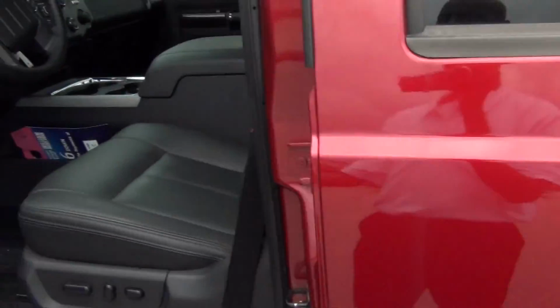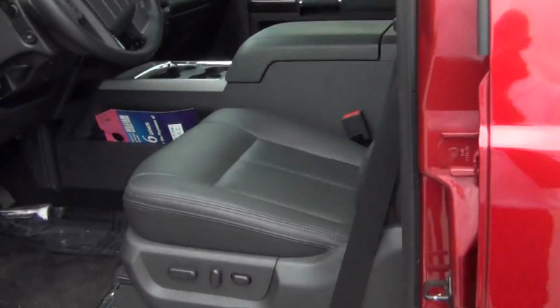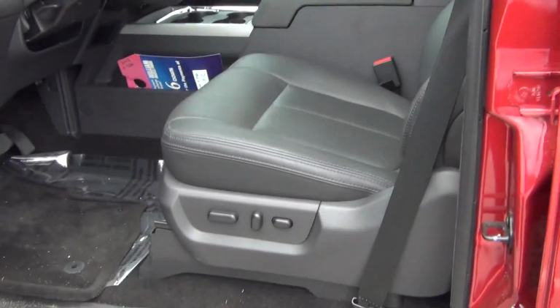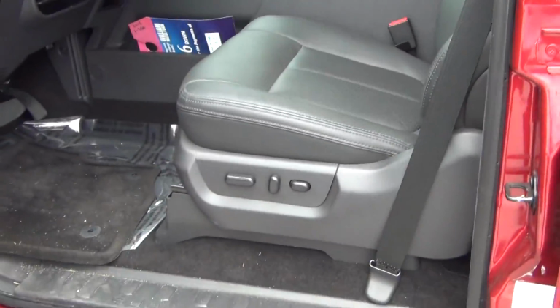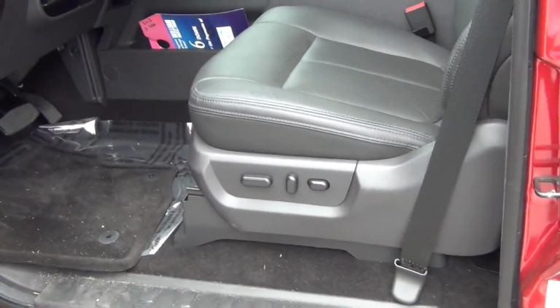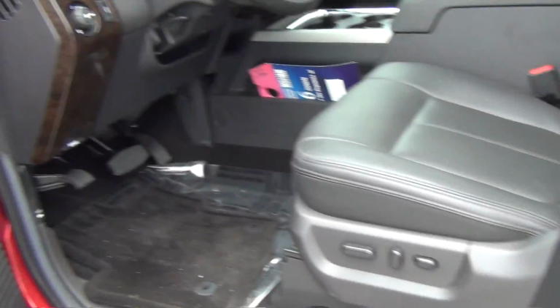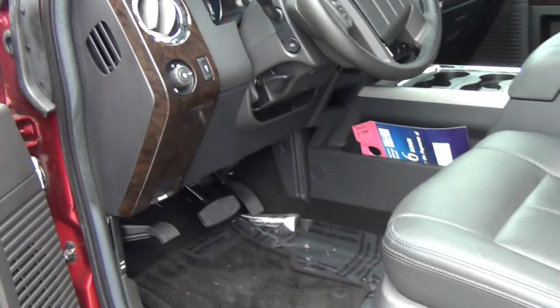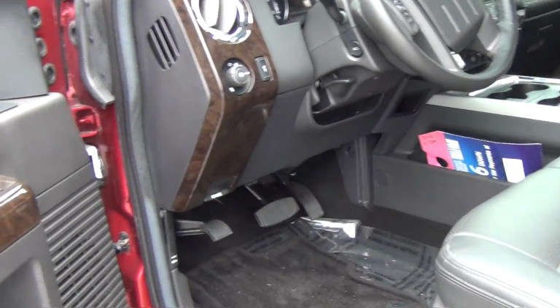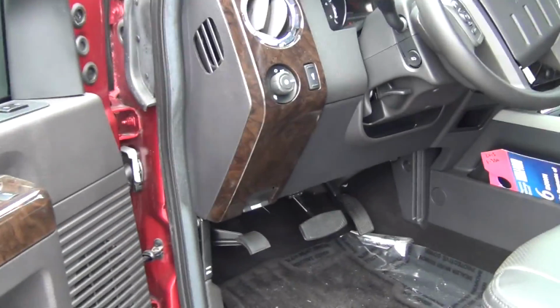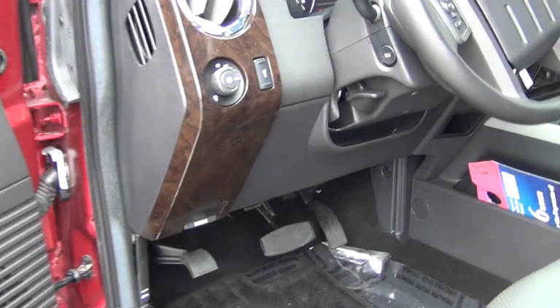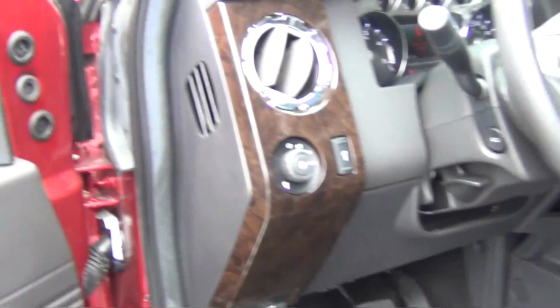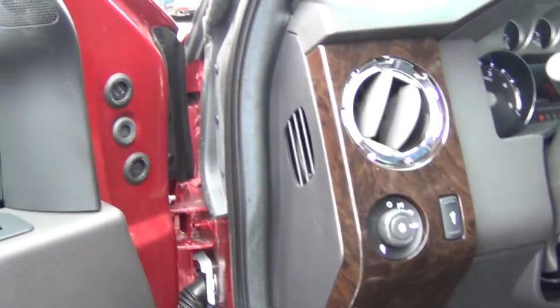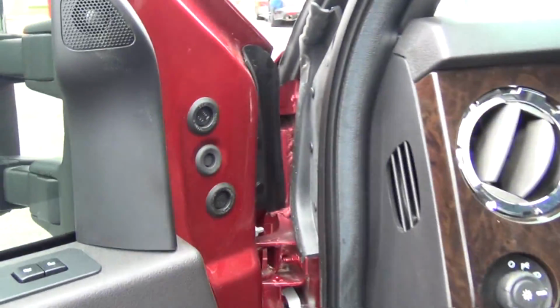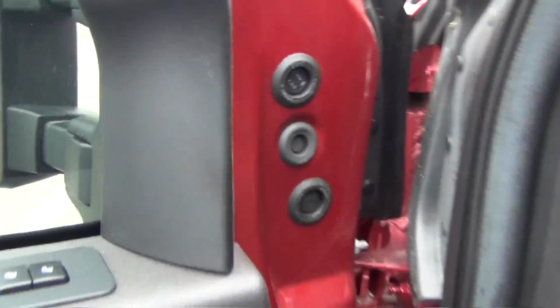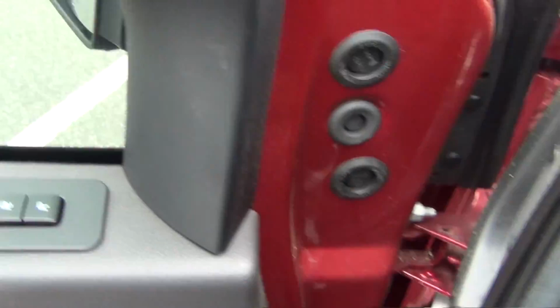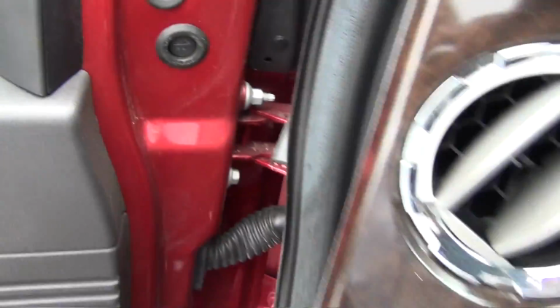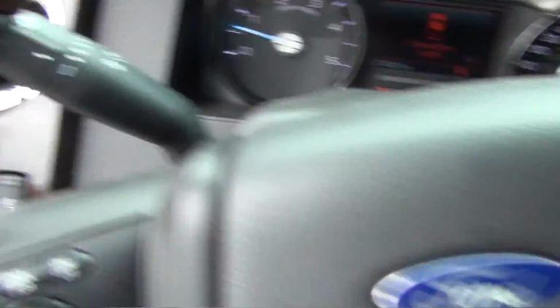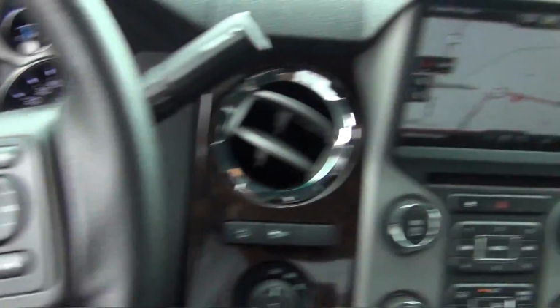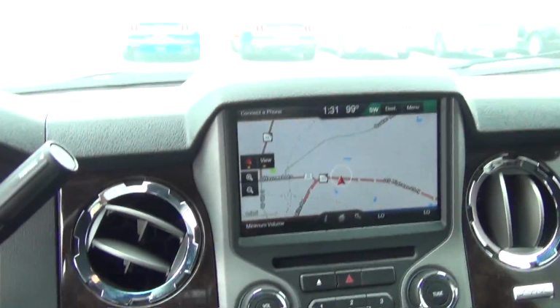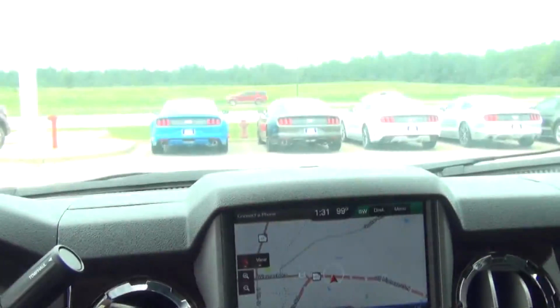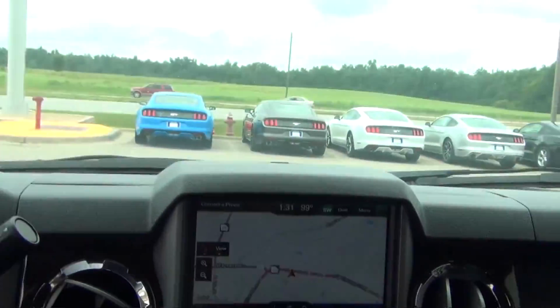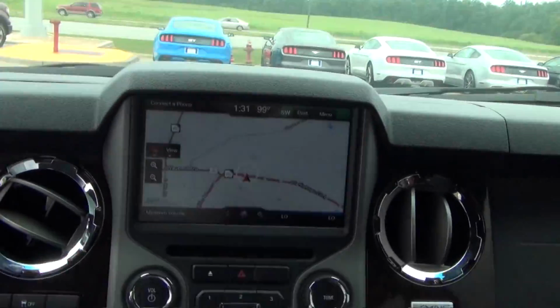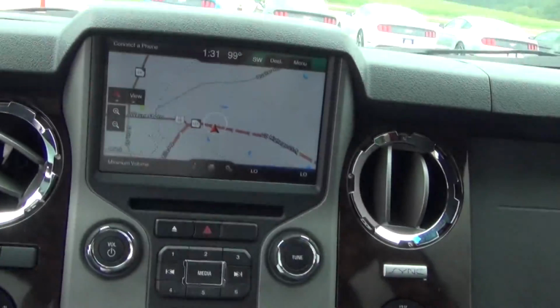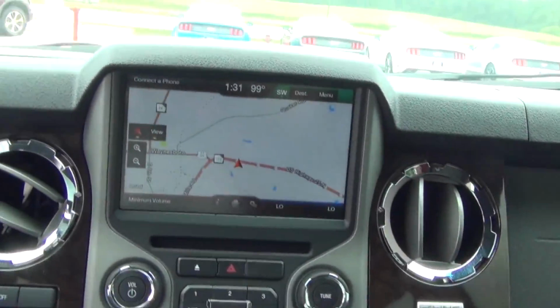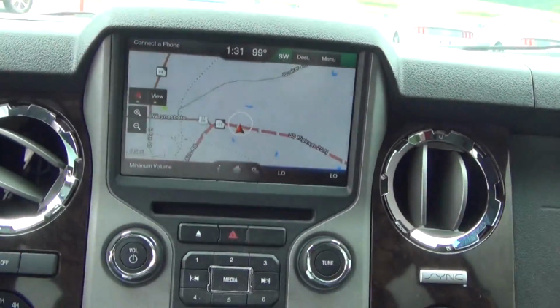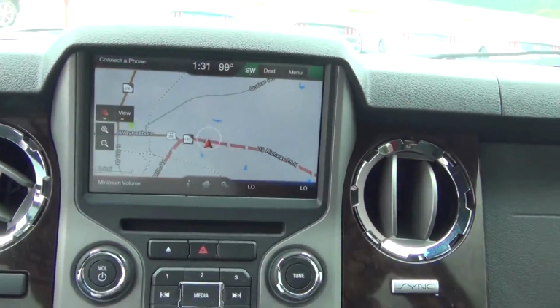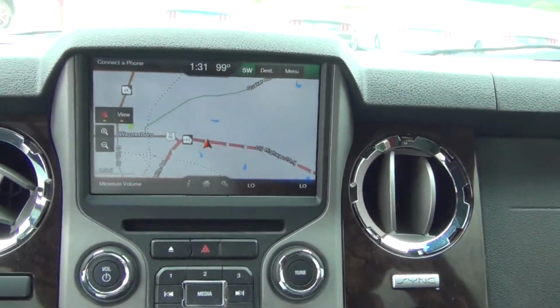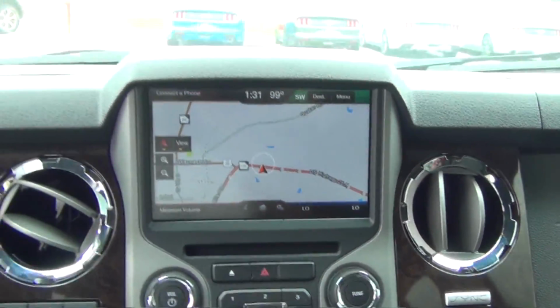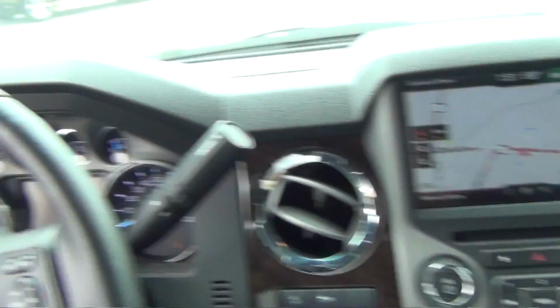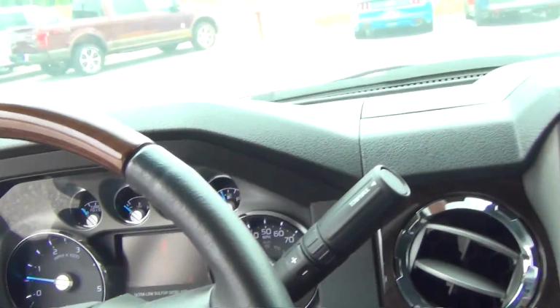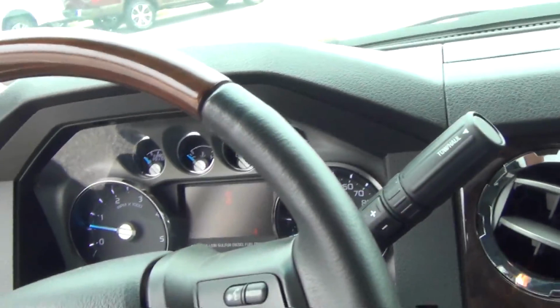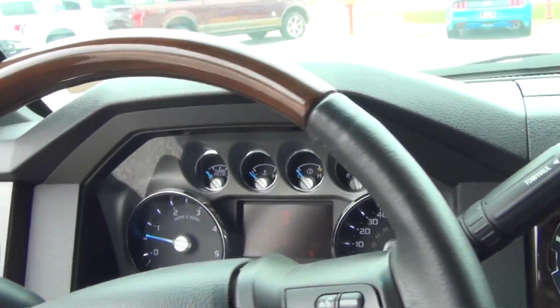This truck has power windows, seats, locks, cruise, tilt, fold-in mirrors, memory seats, navigation, heated seats, air-conditioned seats, and a heated steering wheel.